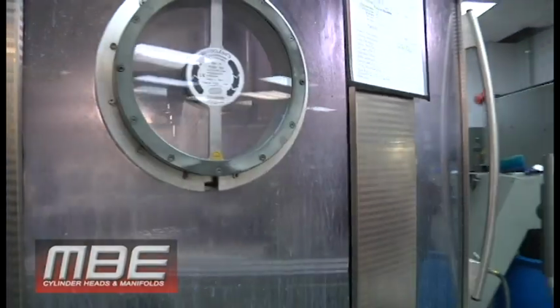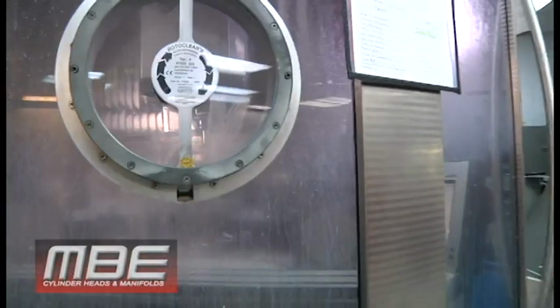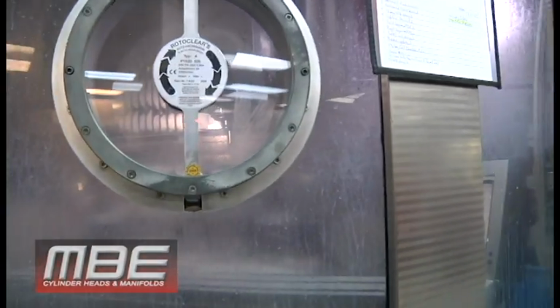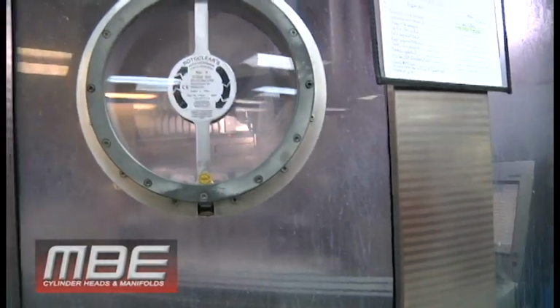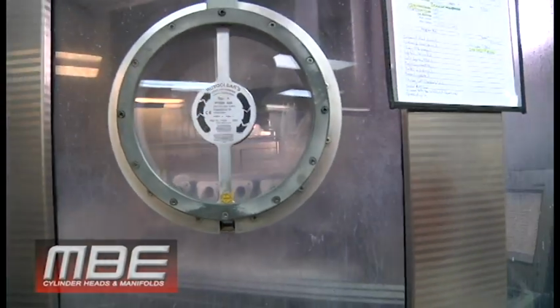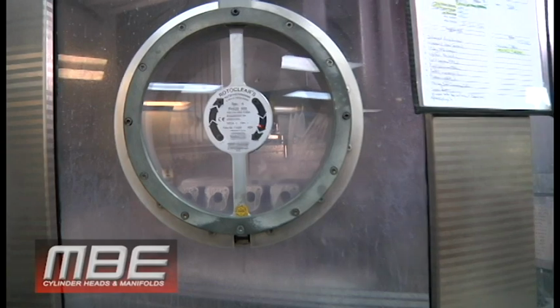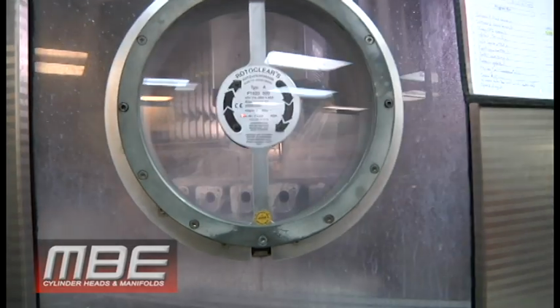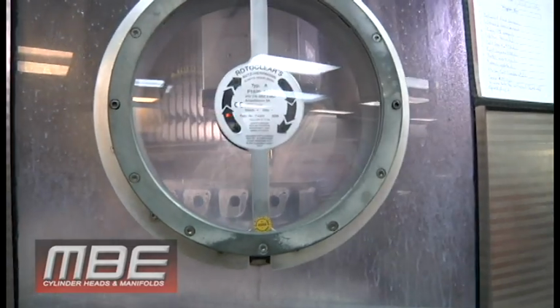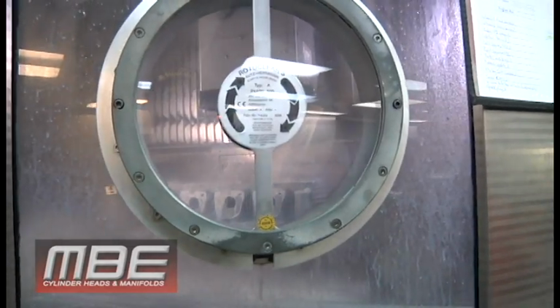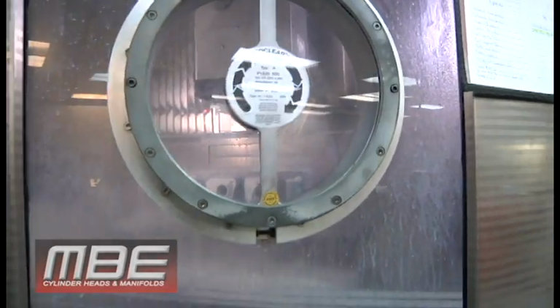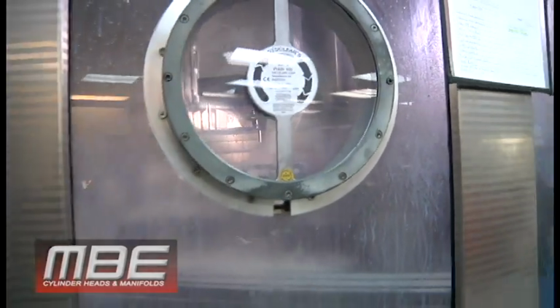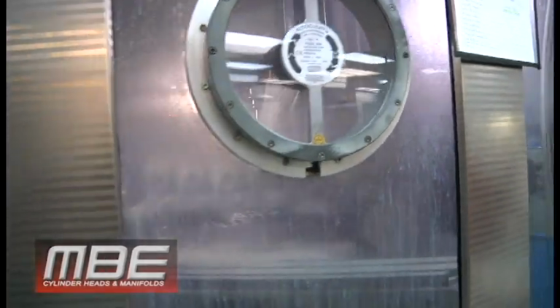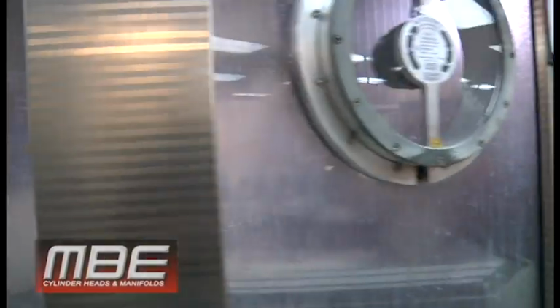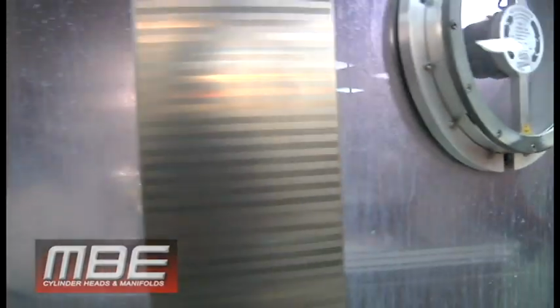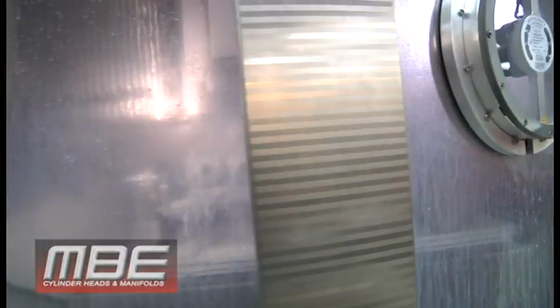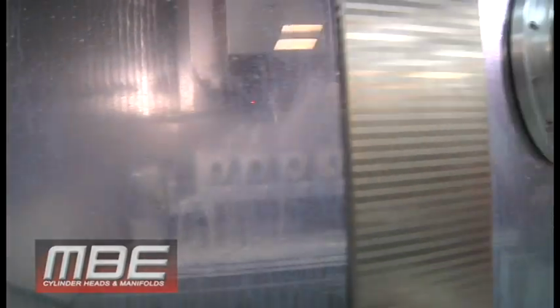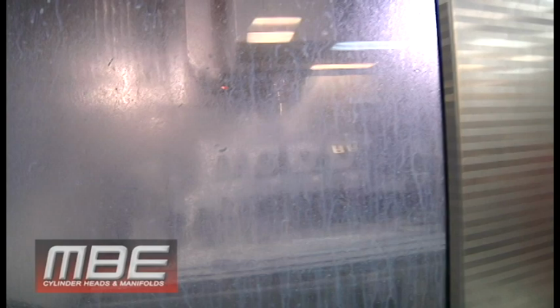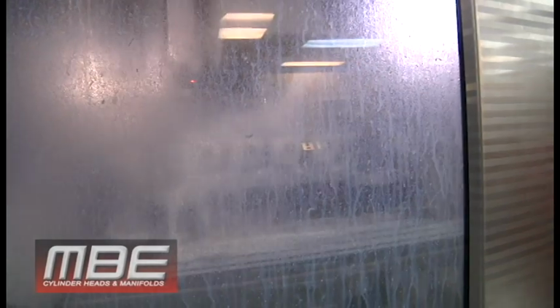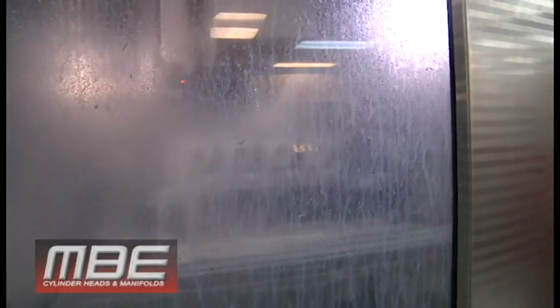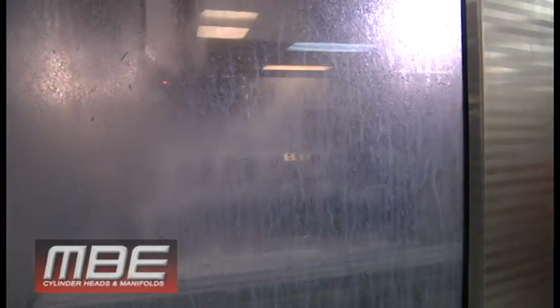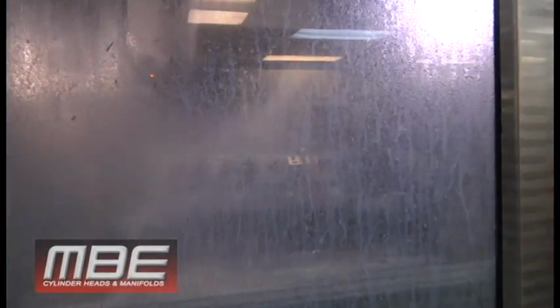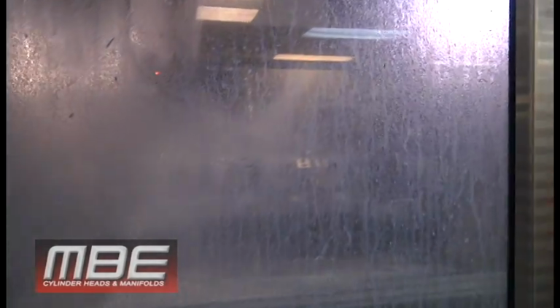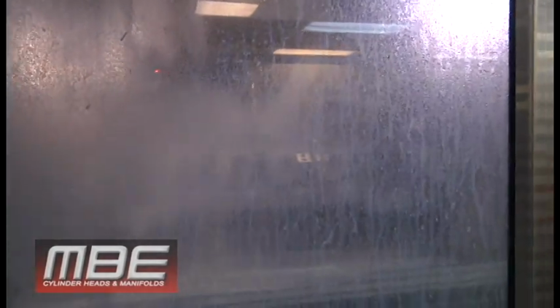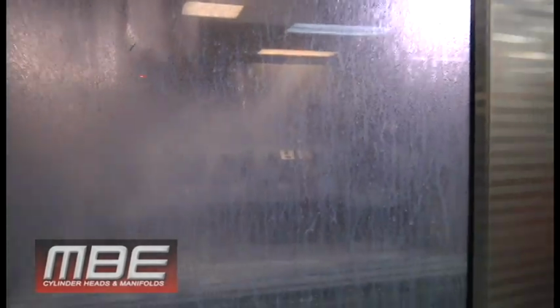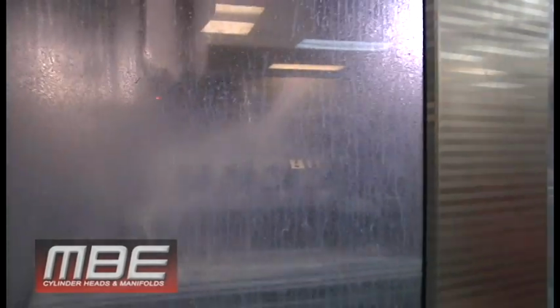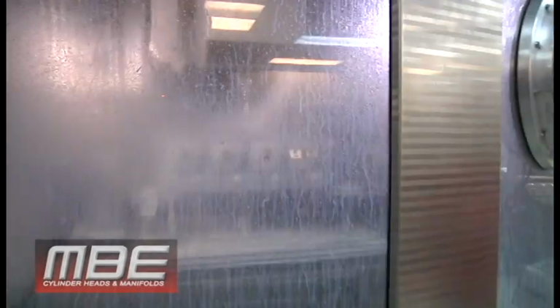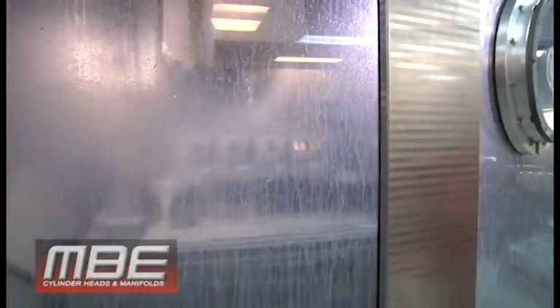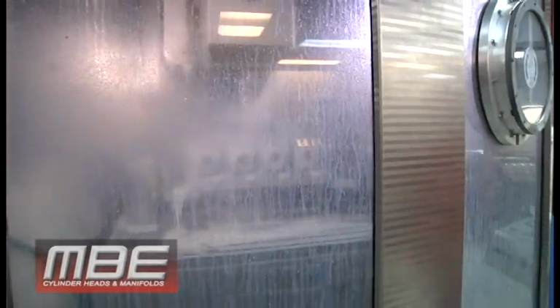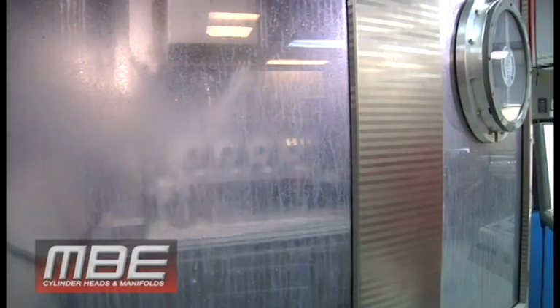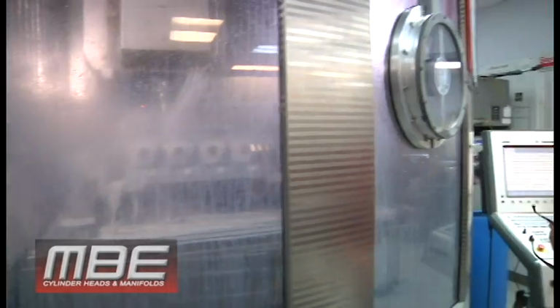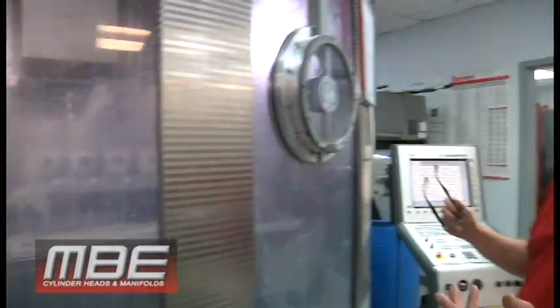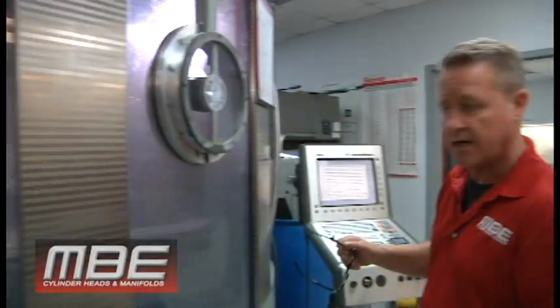This is a solid CID small block casting. We're doing our 12-degree head in that. So it's a solid casting, so this head will run on methanol and obviously for a pro charger.